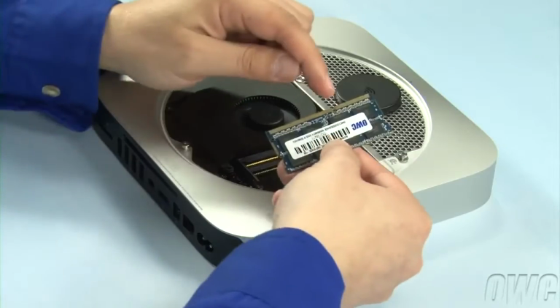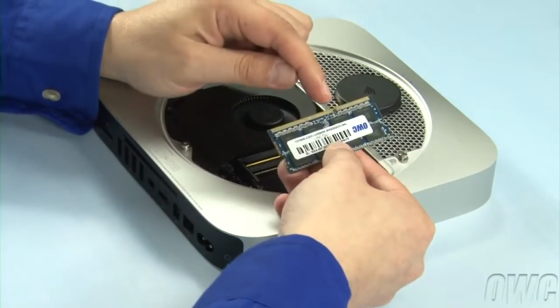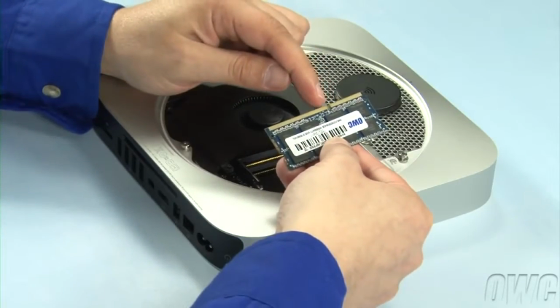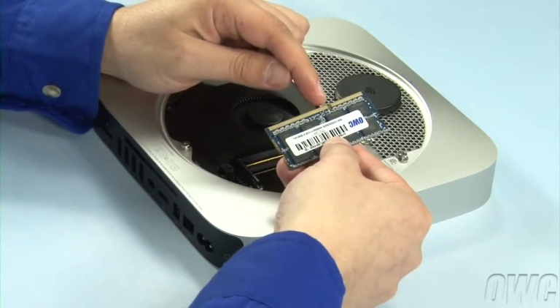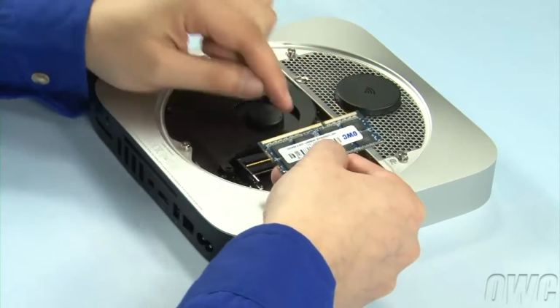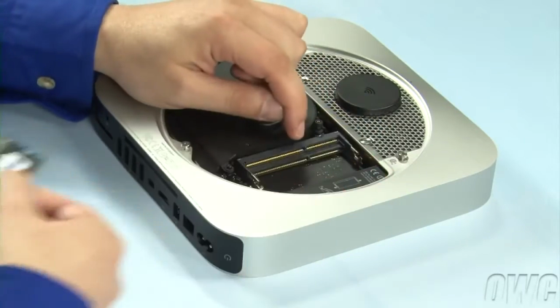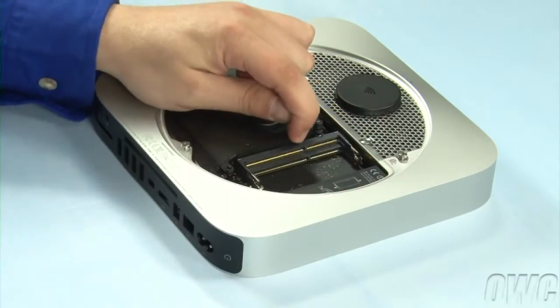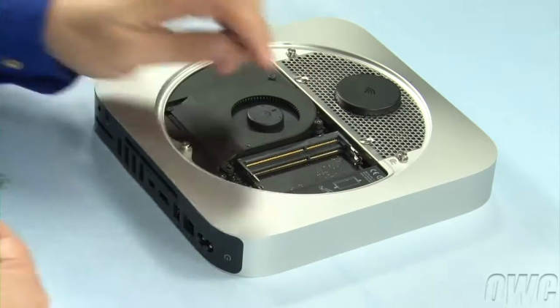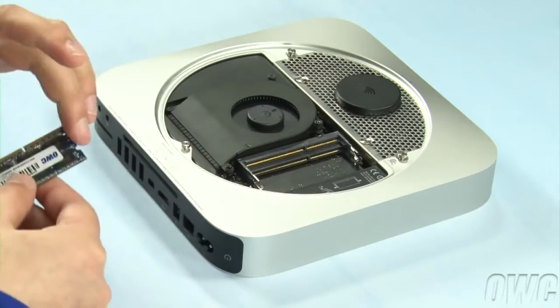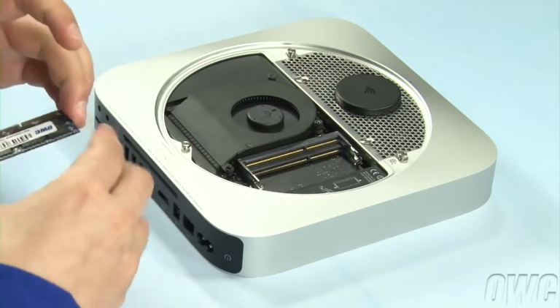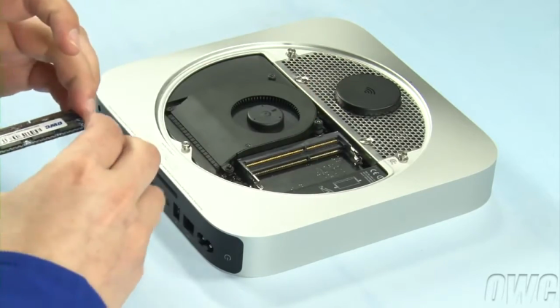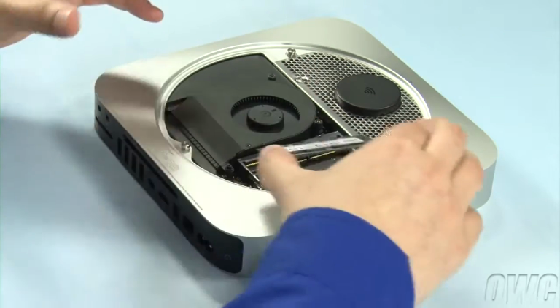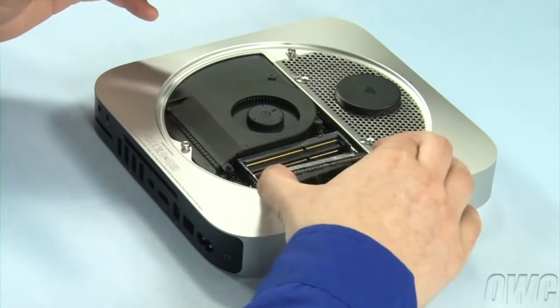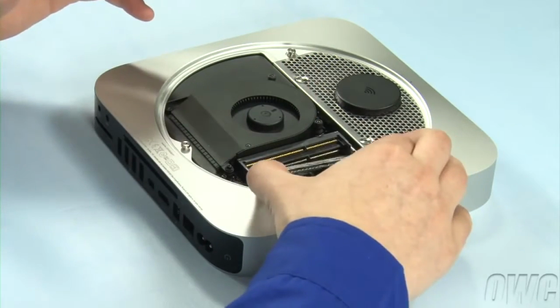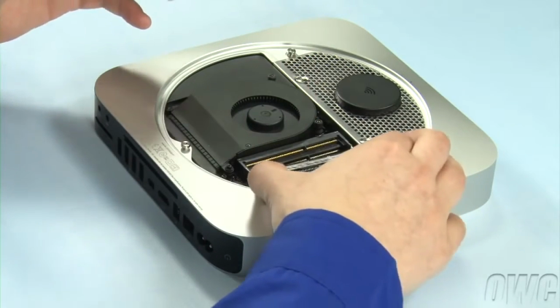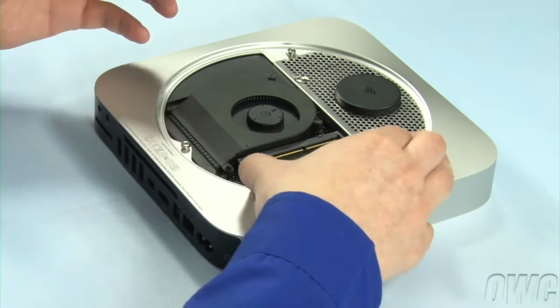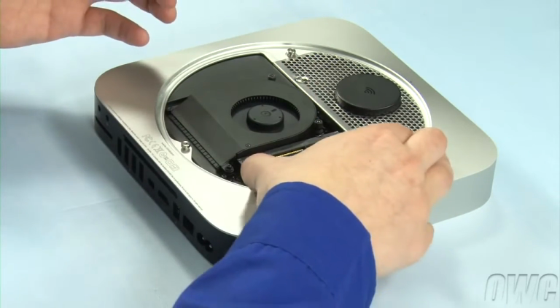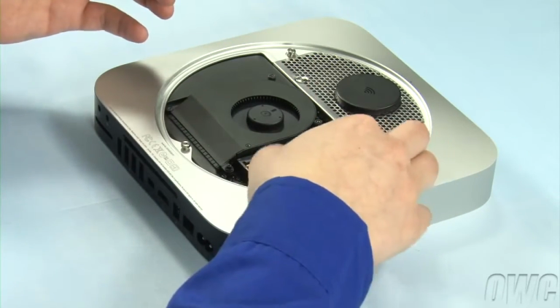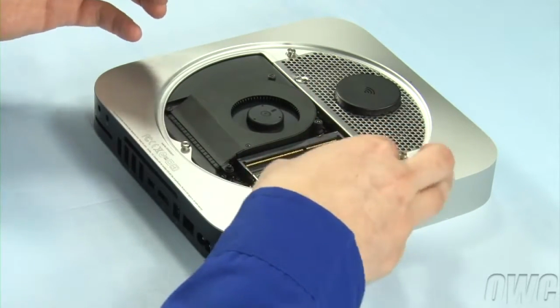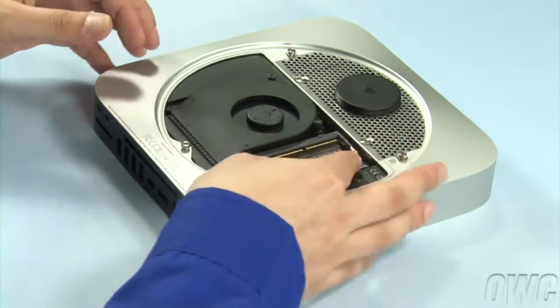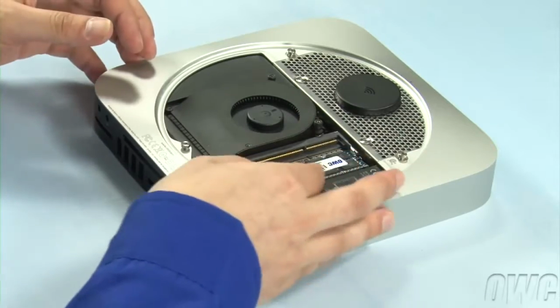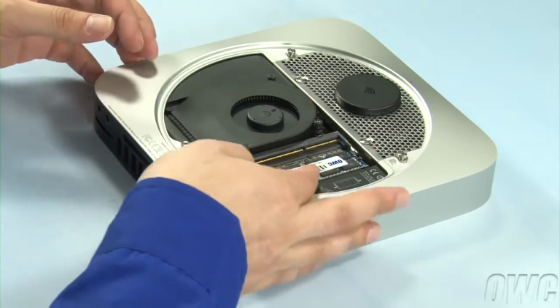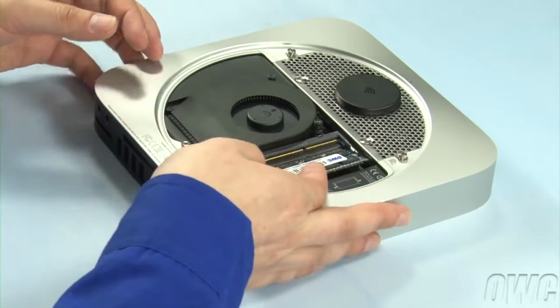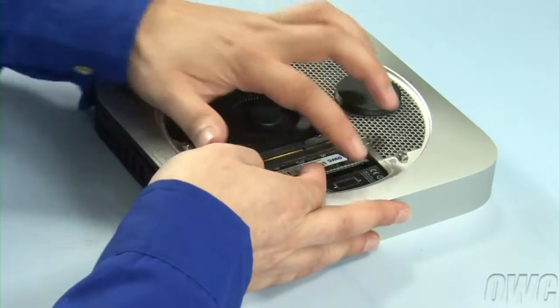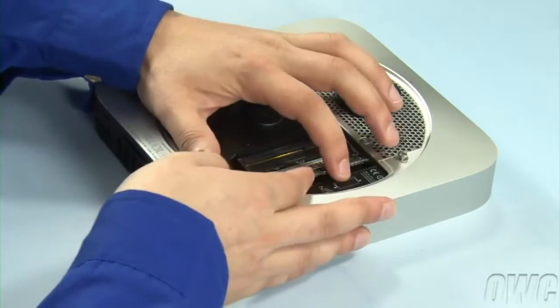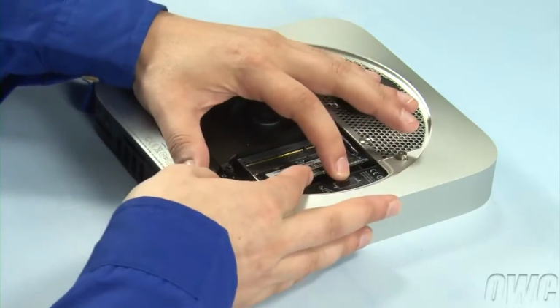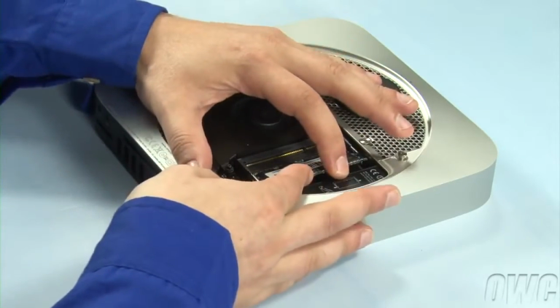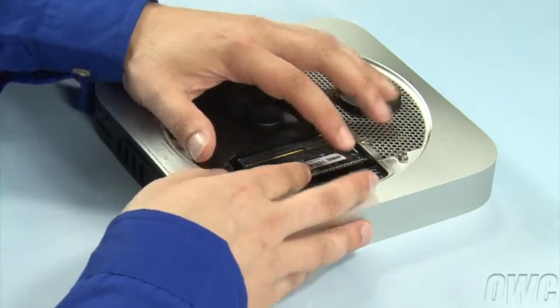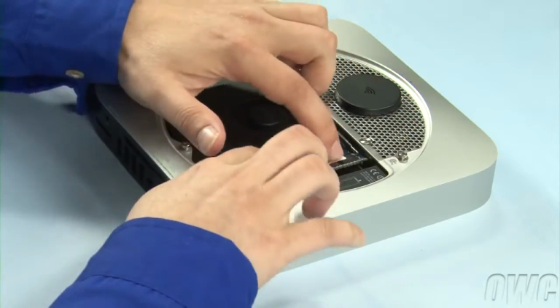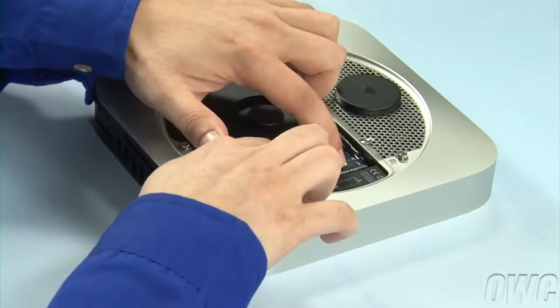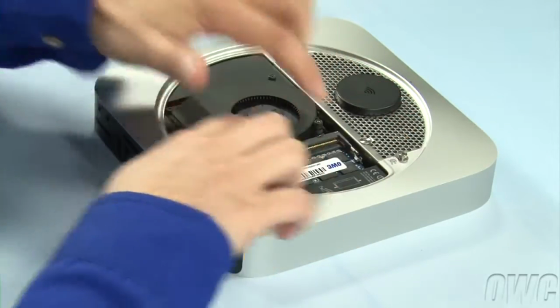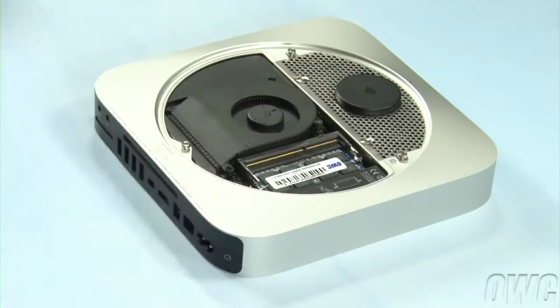Line up the notch in the new memory module with the pin in the memory slot. Place the first module into the lower slot at about a 40 degree angle until it's fully seated. Then push down on the outer edge to lock it into place.